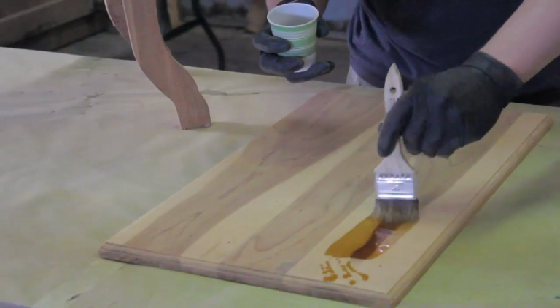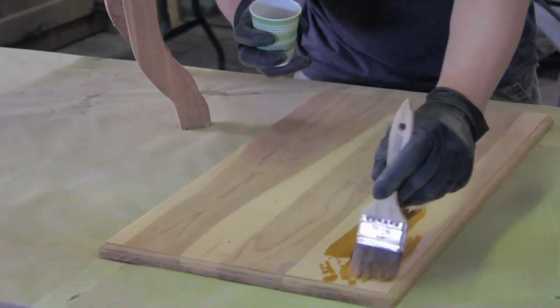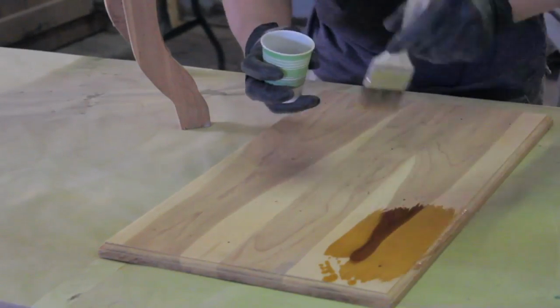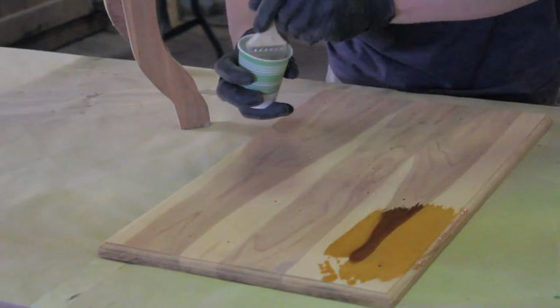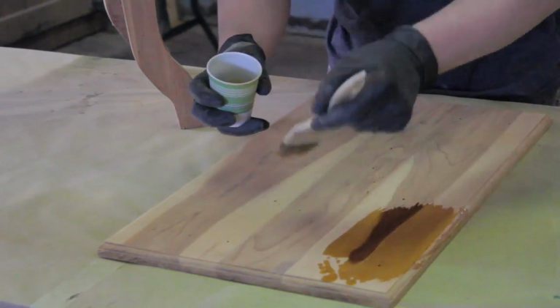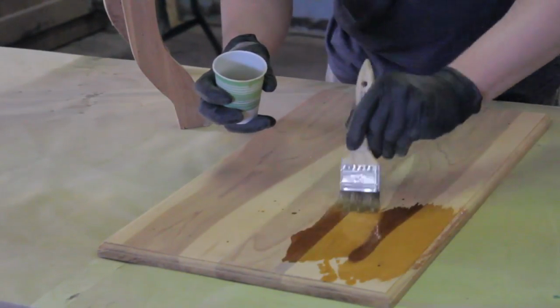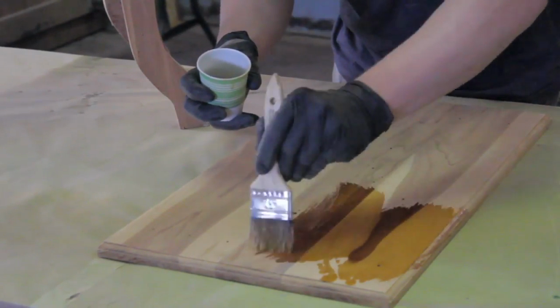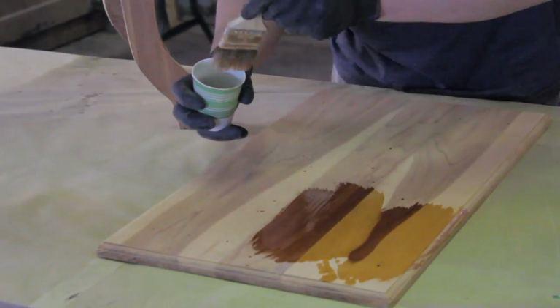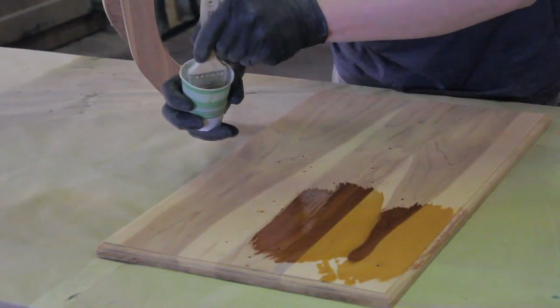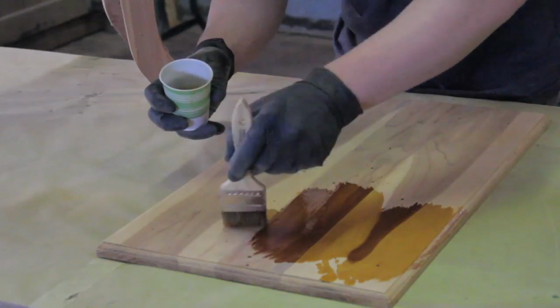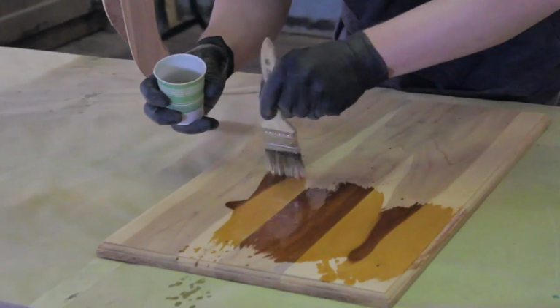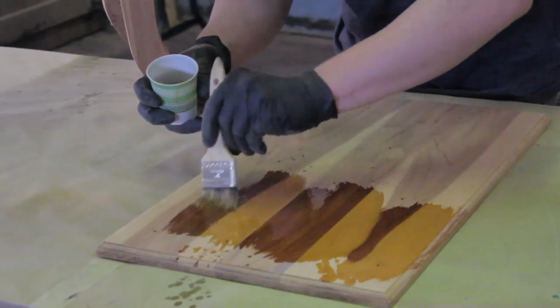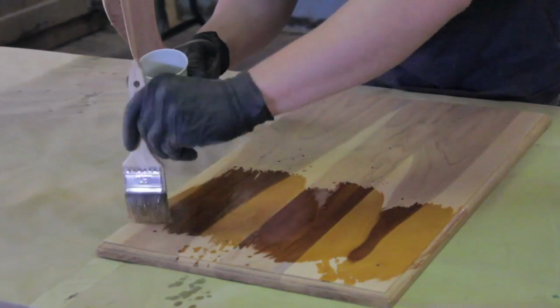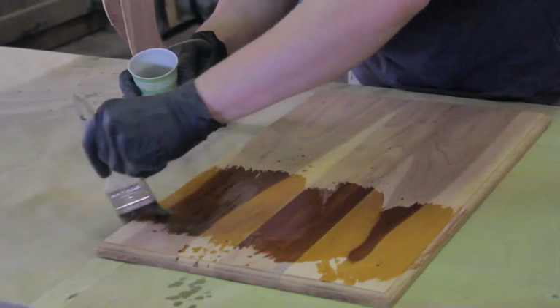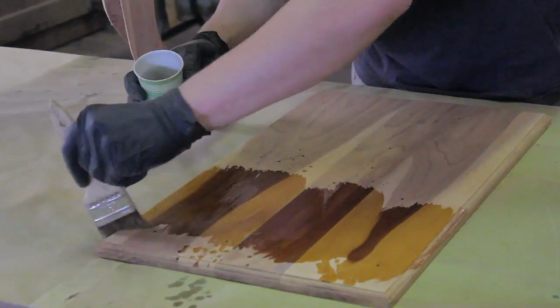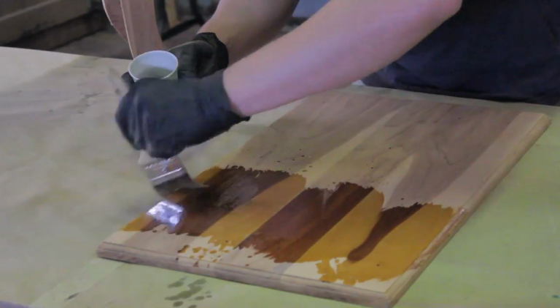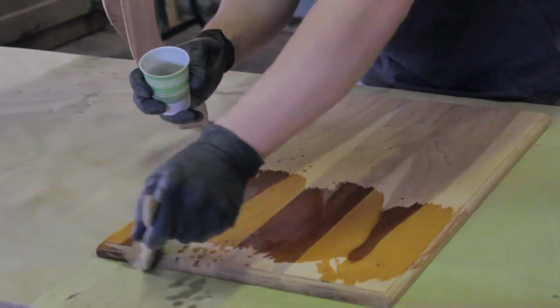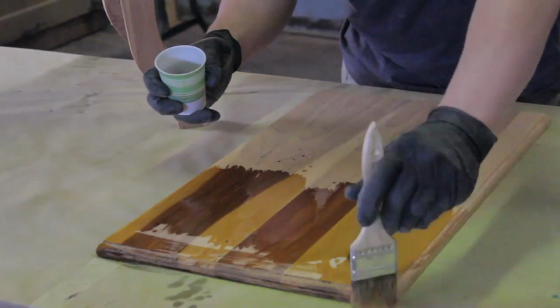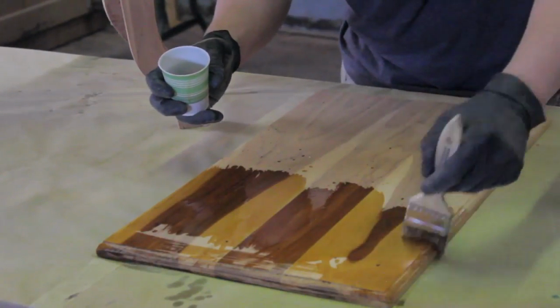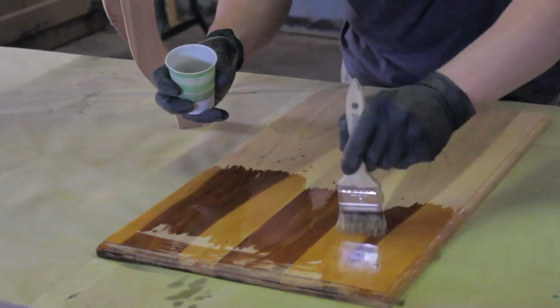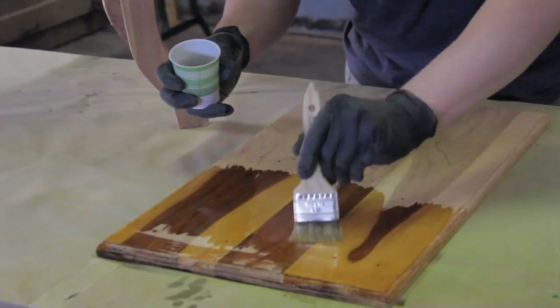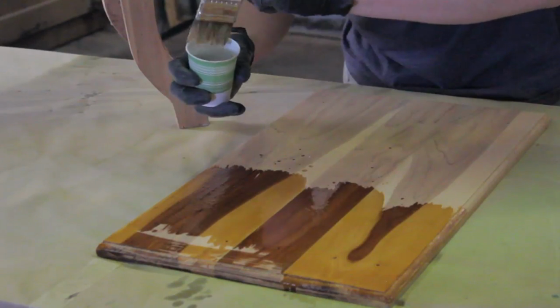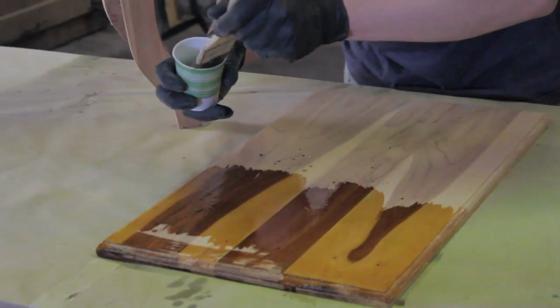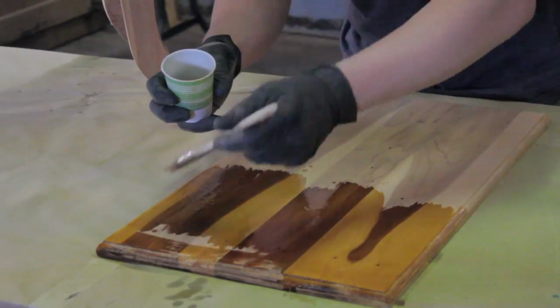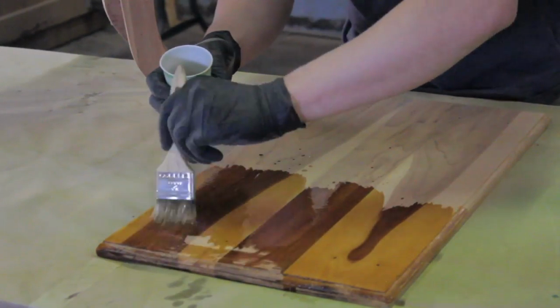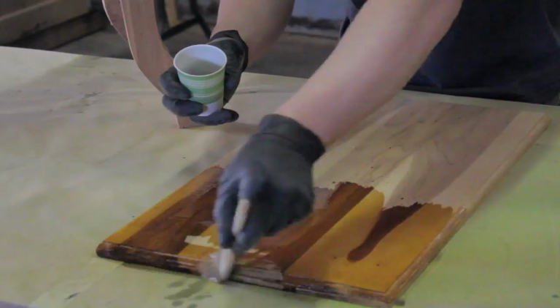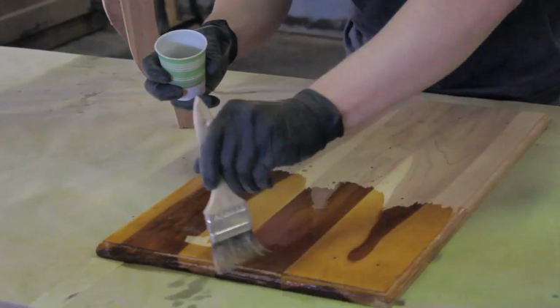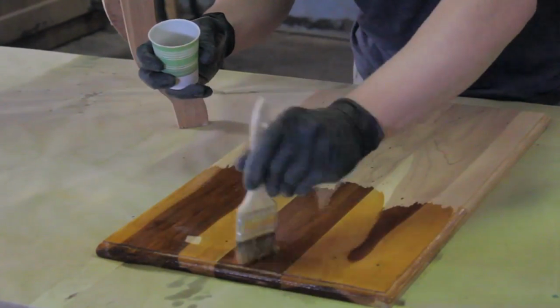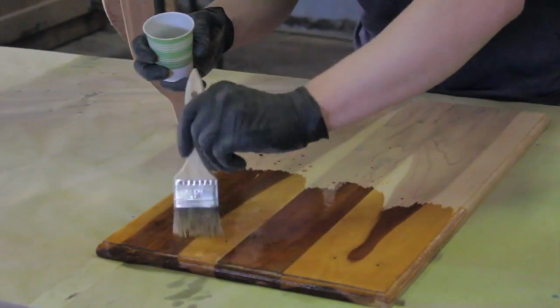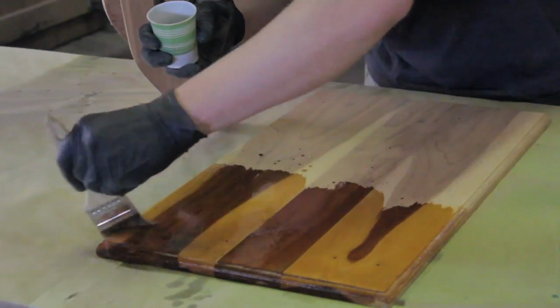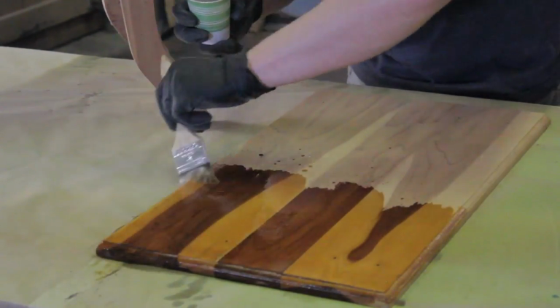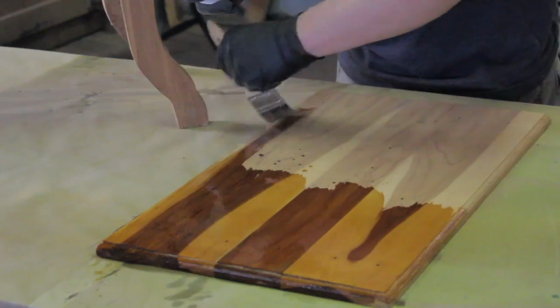The key with tung oil is that you want to flood the surface, so I like to use a brush to get as much of the oil on there as possible. Don't be afraid to put a whole lot on there because you need it to completely absorb.